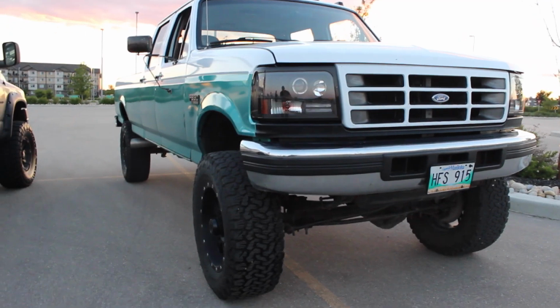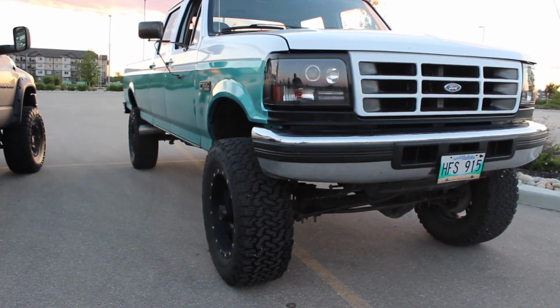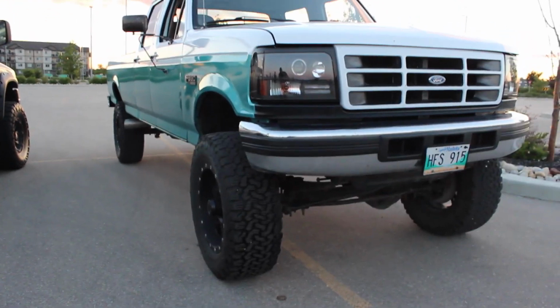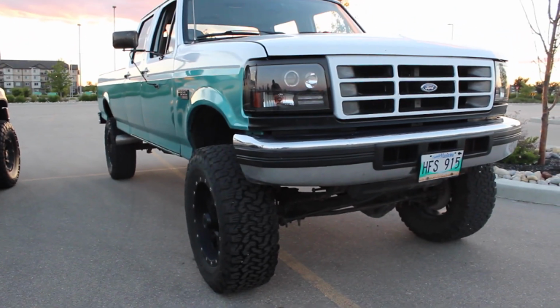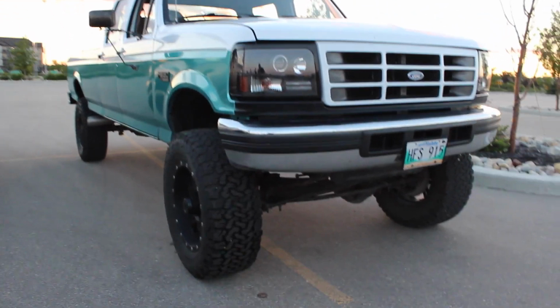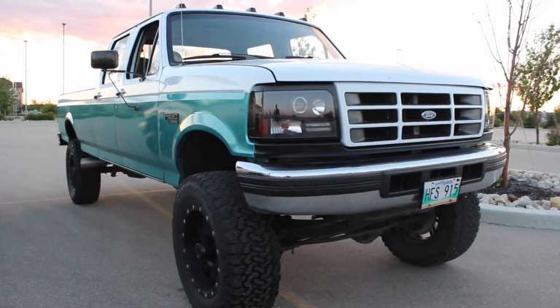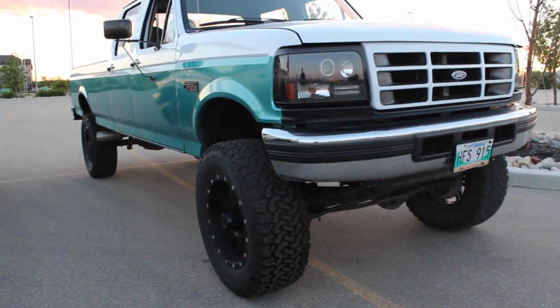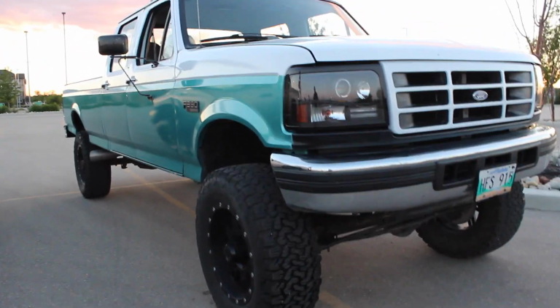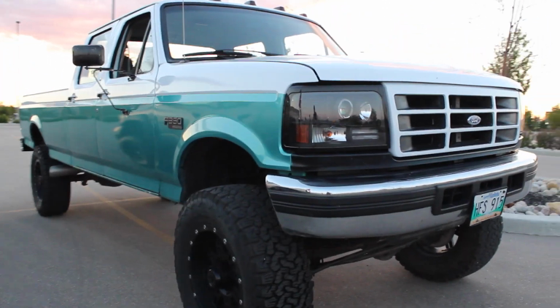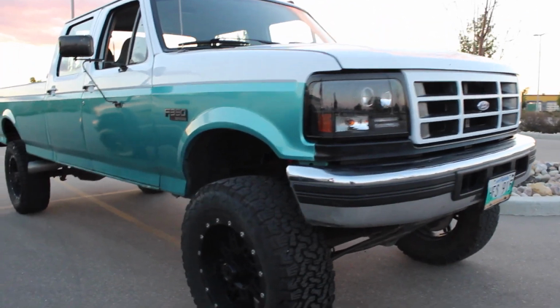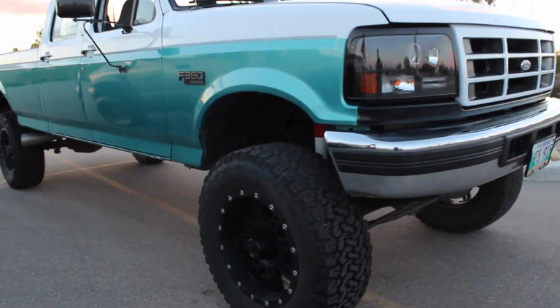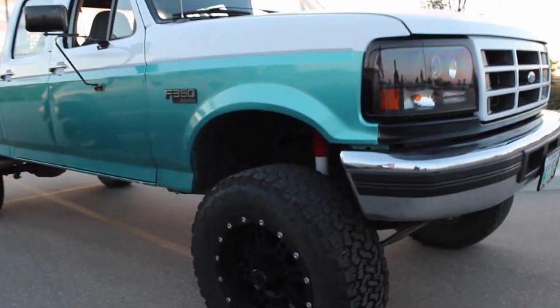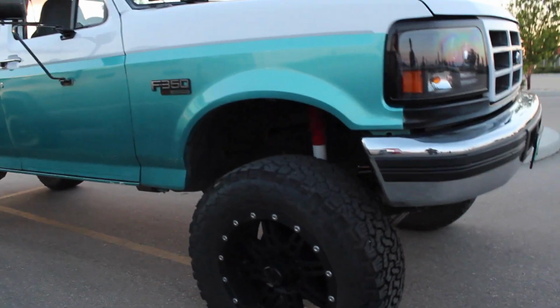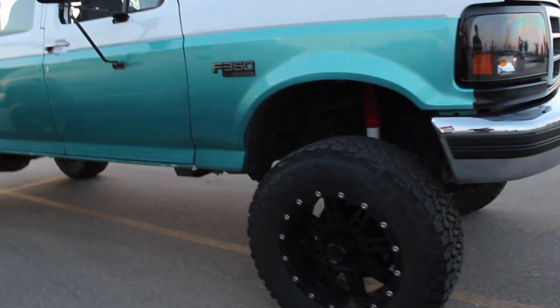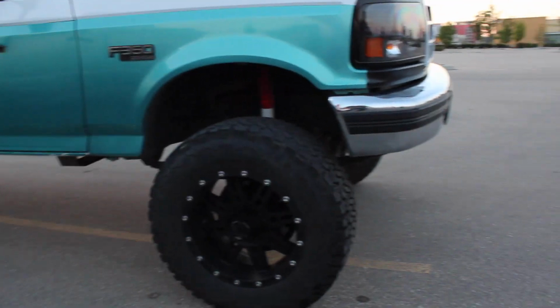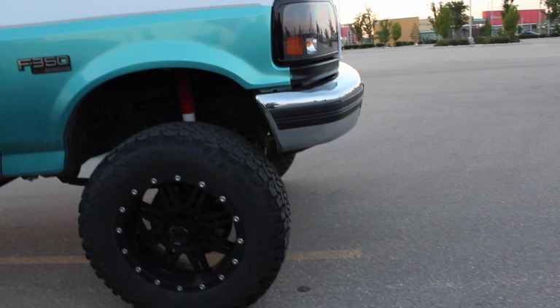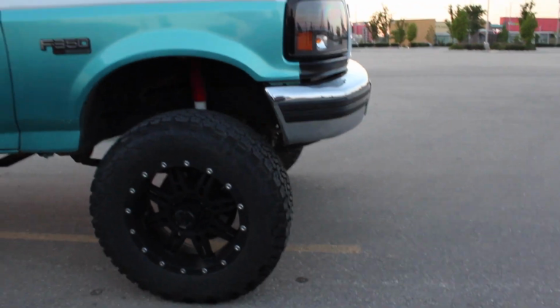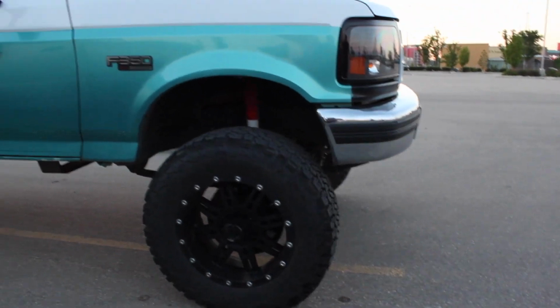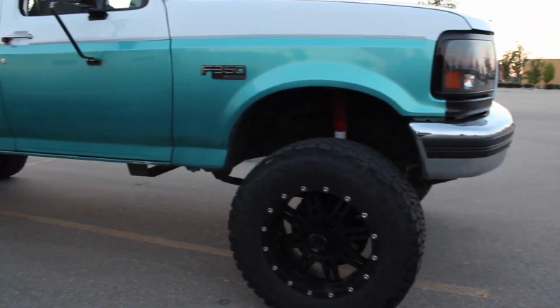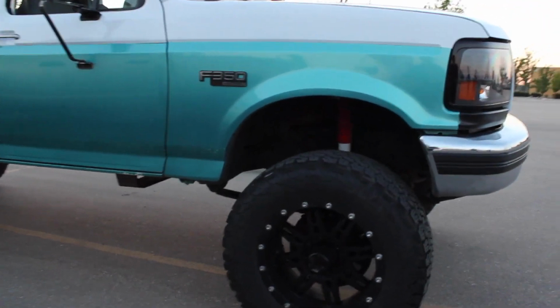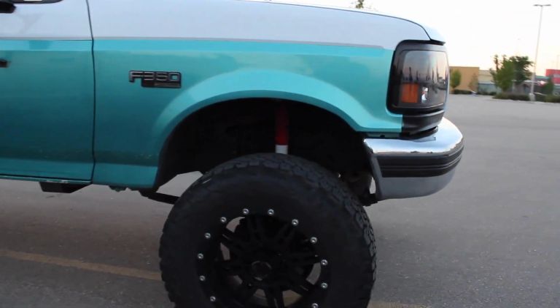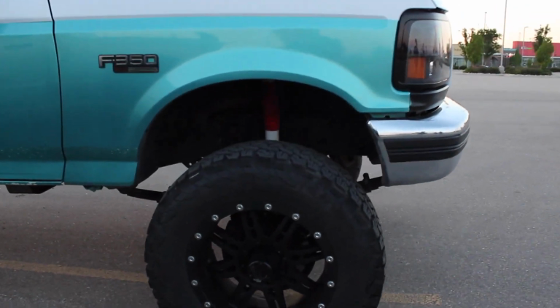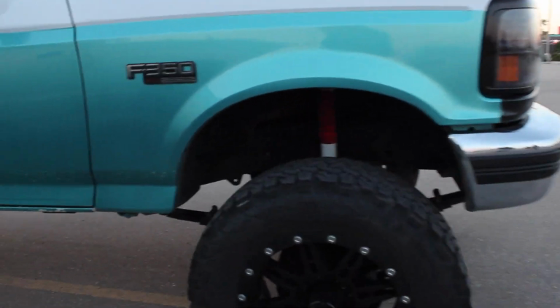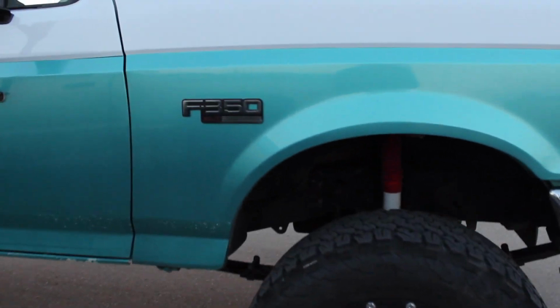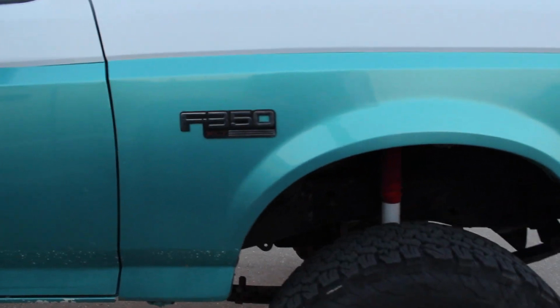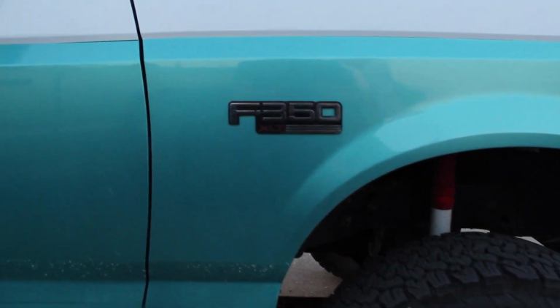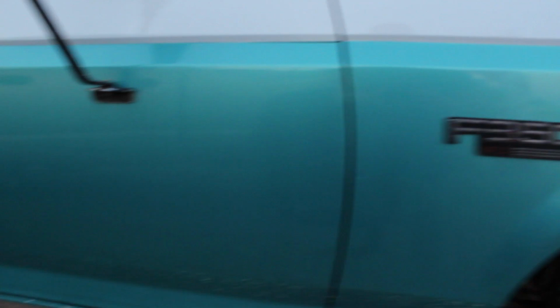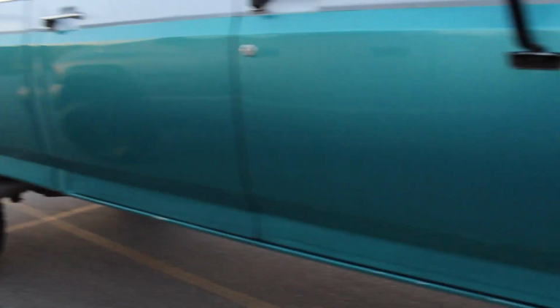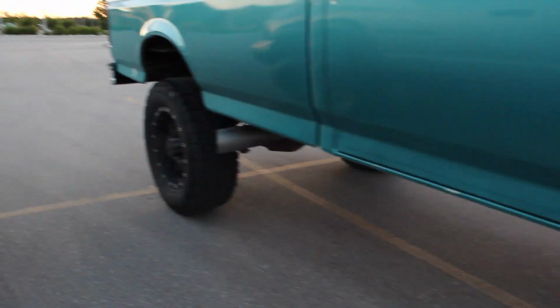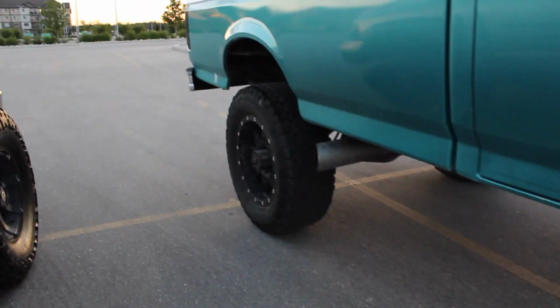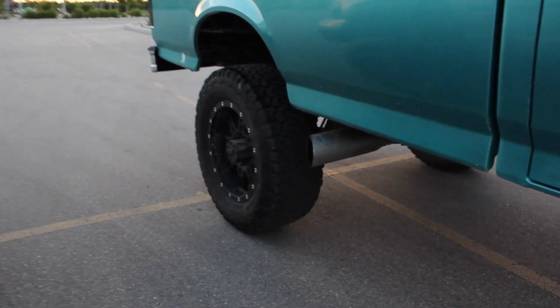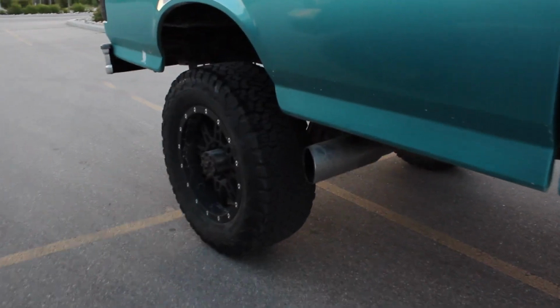Here you go all you Ford viewers out there, here's a nice clean Ford for you guys. On 35s, what's the lift on it? 4 inch BDS. Looks tall though, I guess that's because it's an F-350. Got the side exiting exhaust.